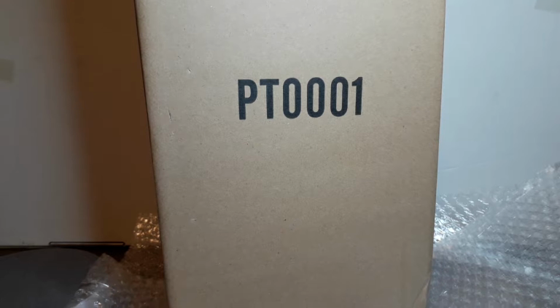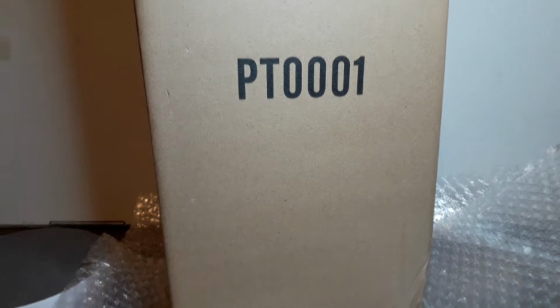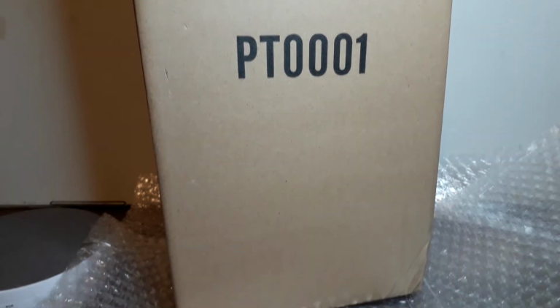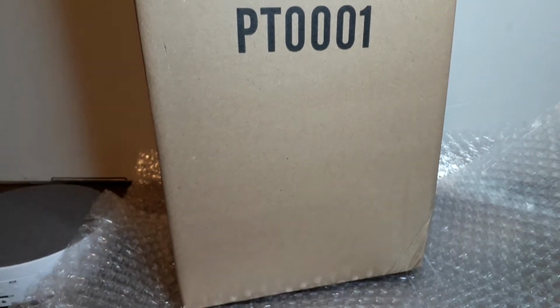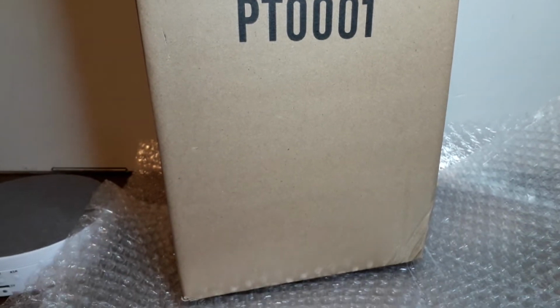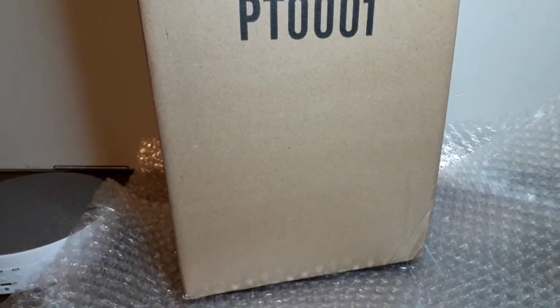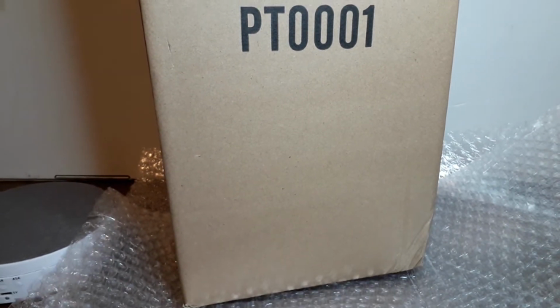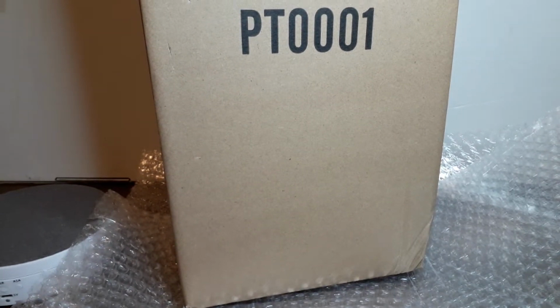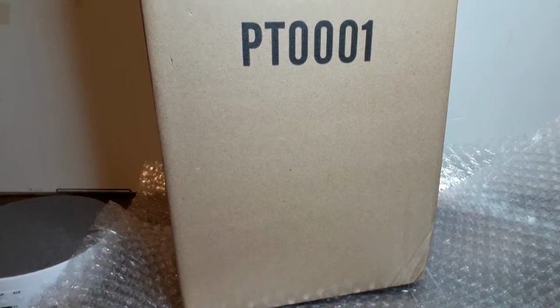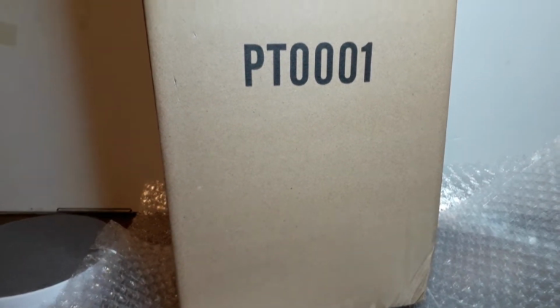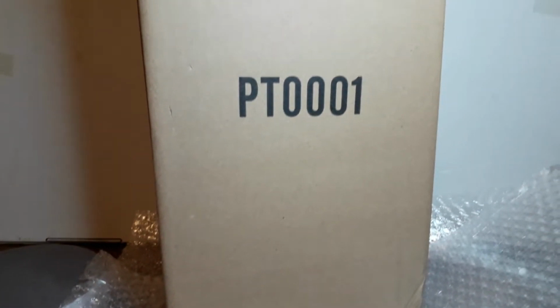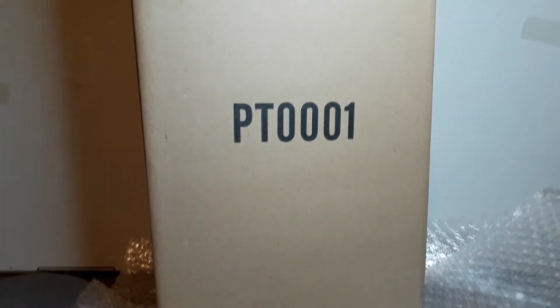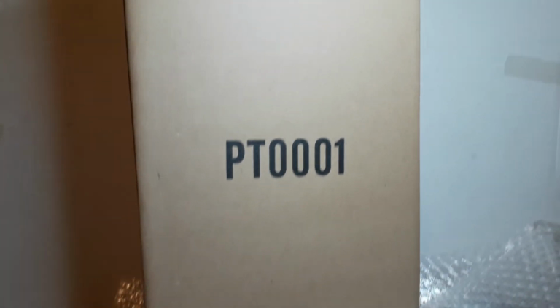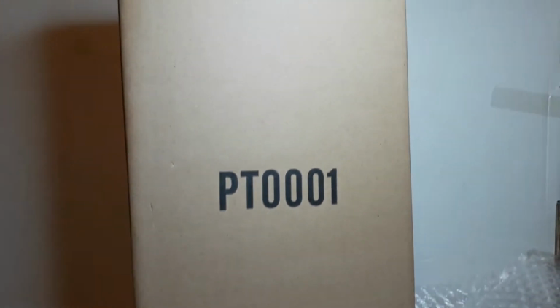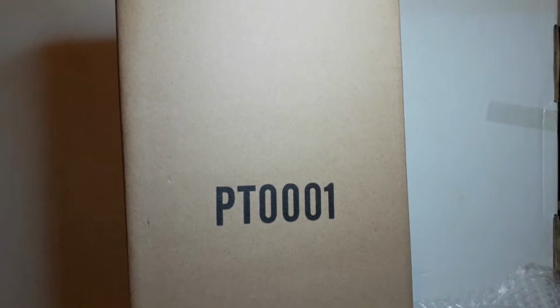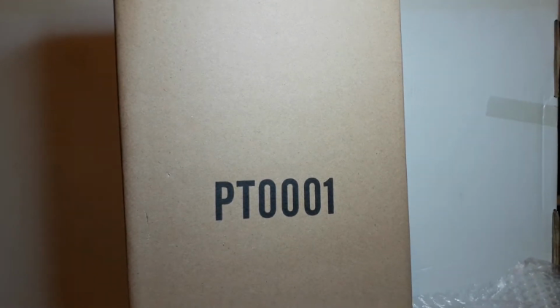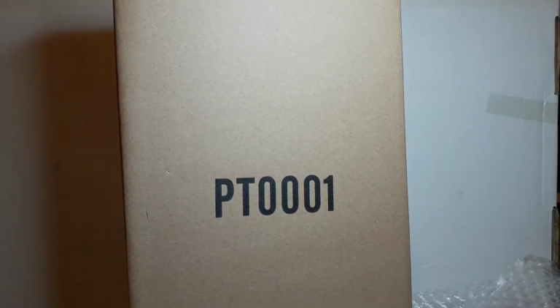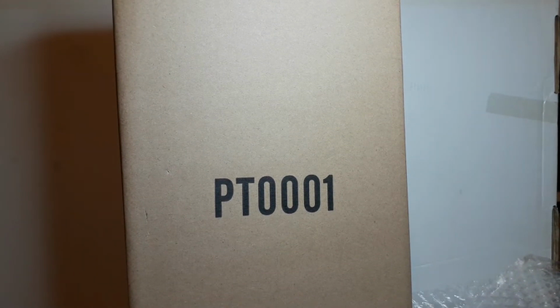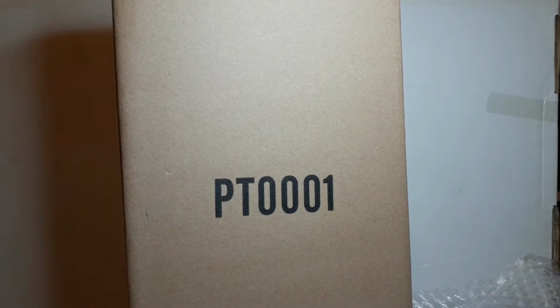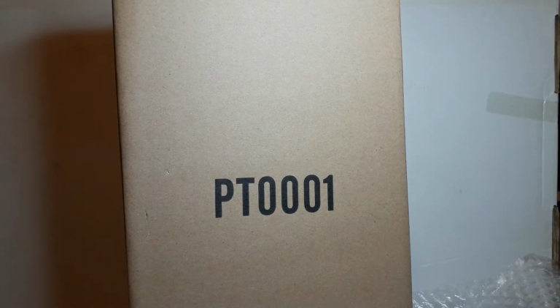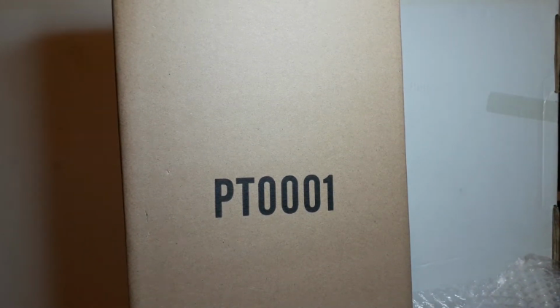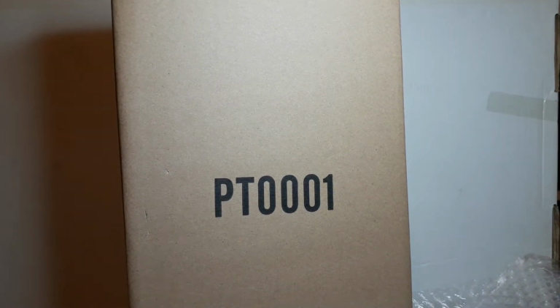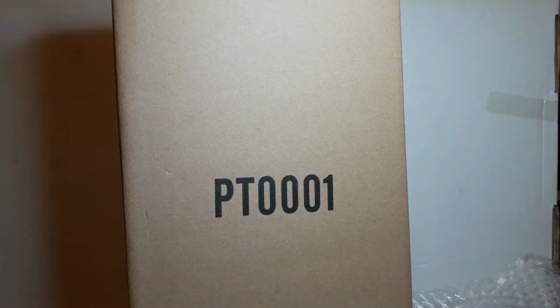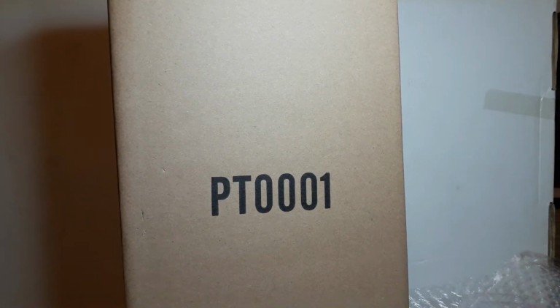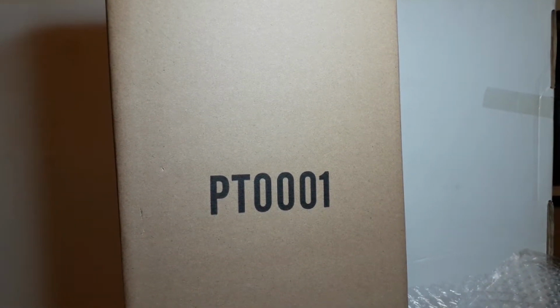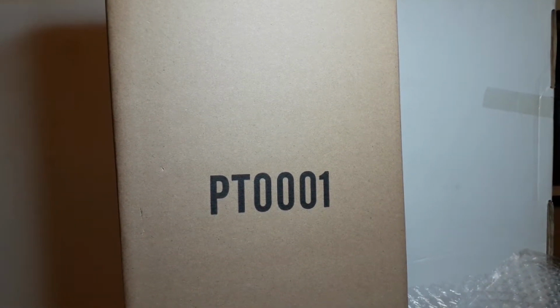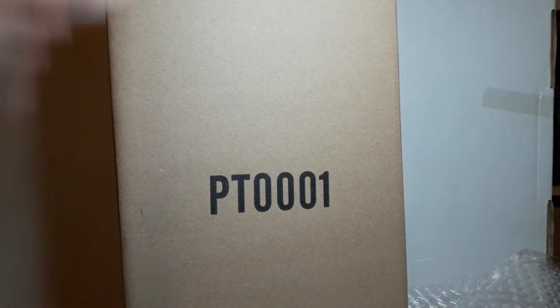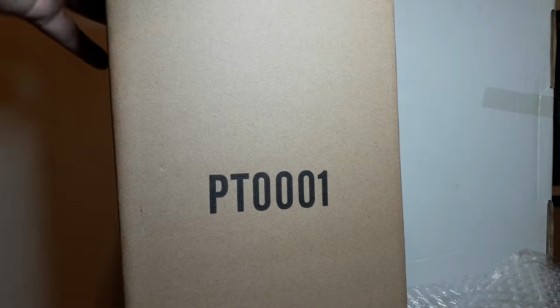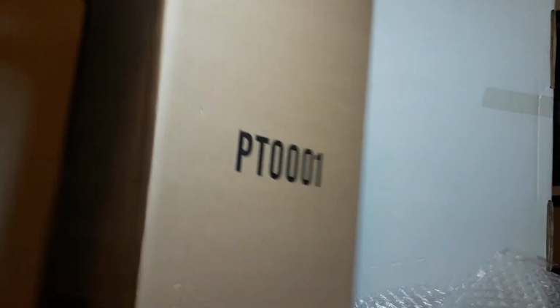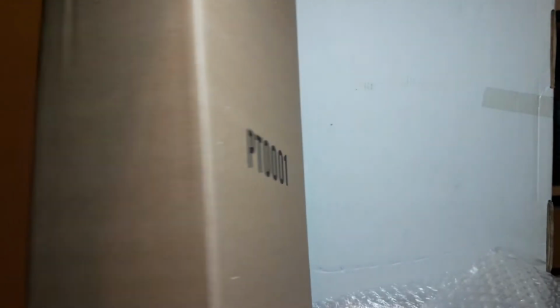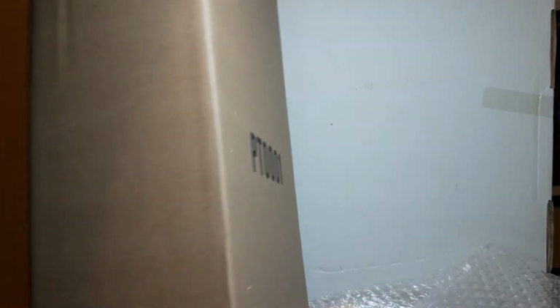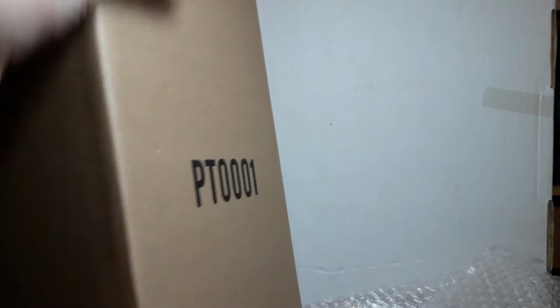Okay, welcome back. Just going to do a little unboxing on this PTOO-01 from Premier Toys. It's the Wasteland Warrior.